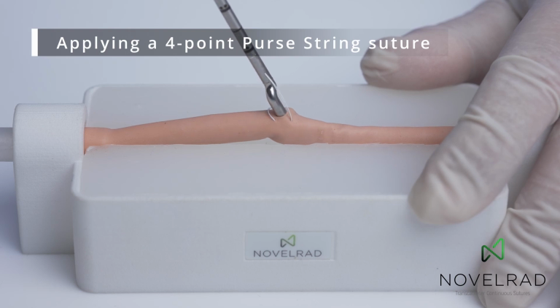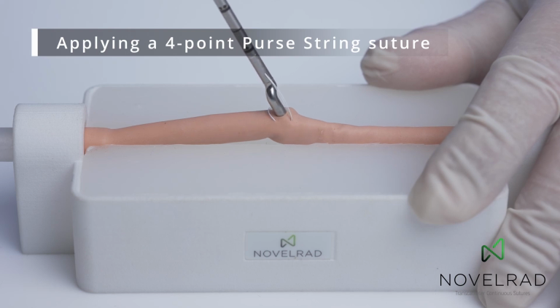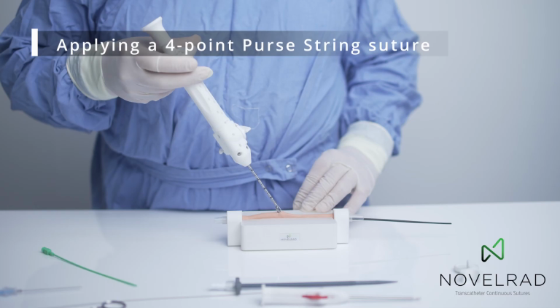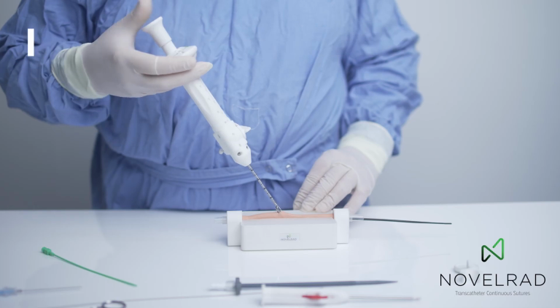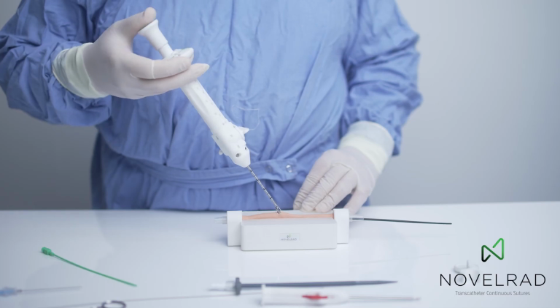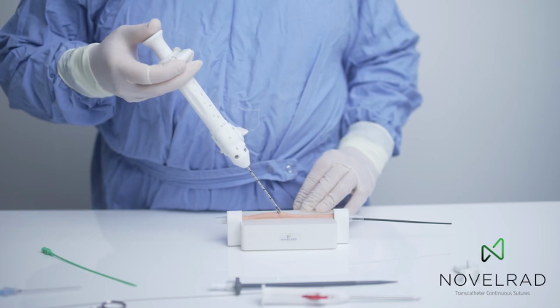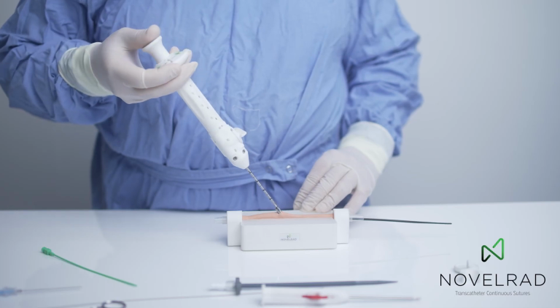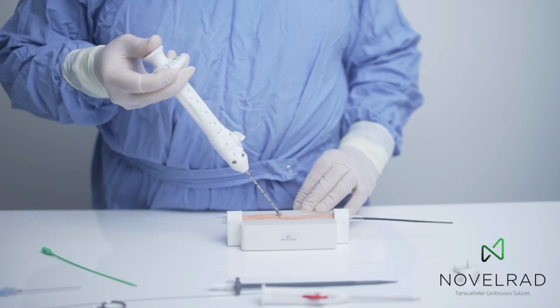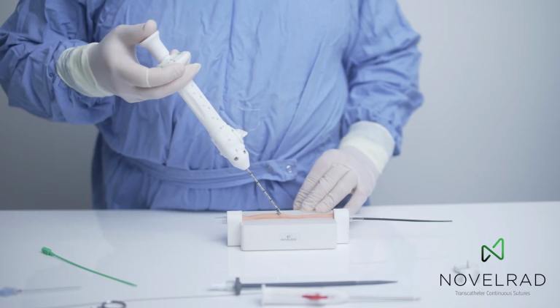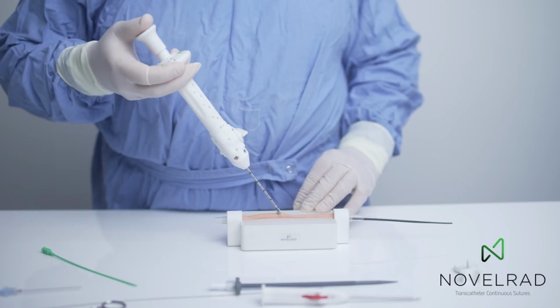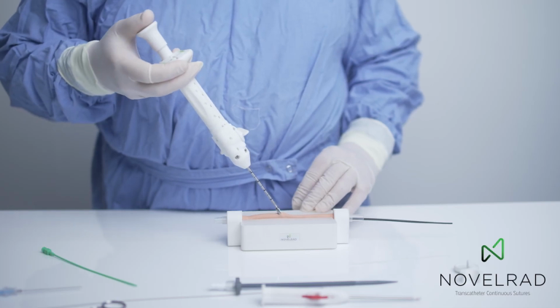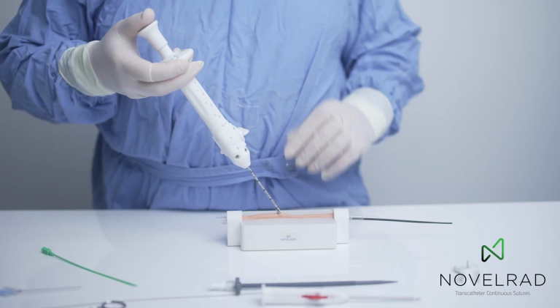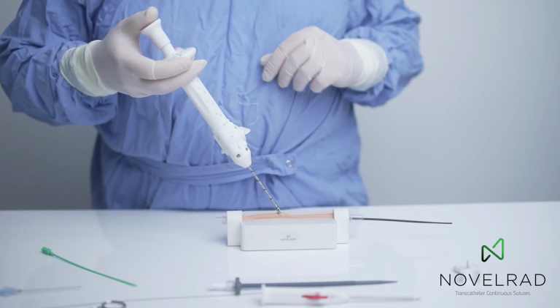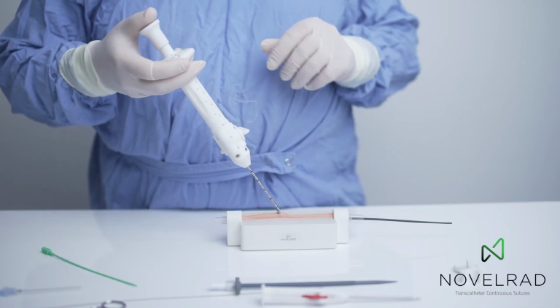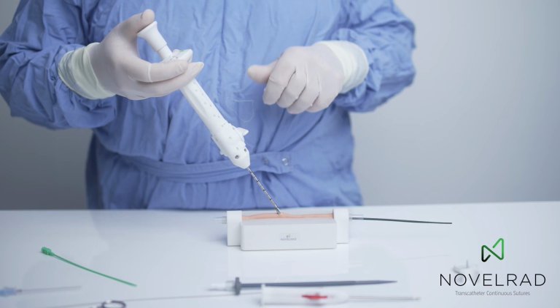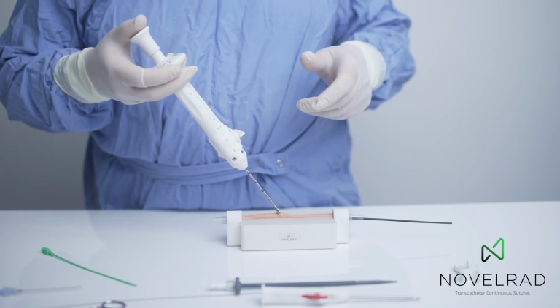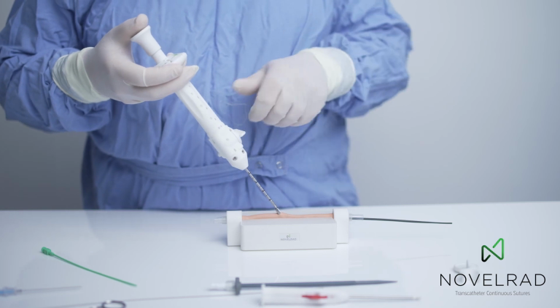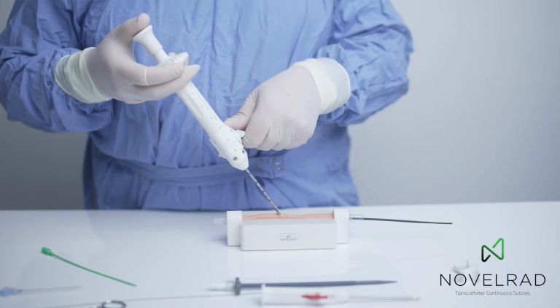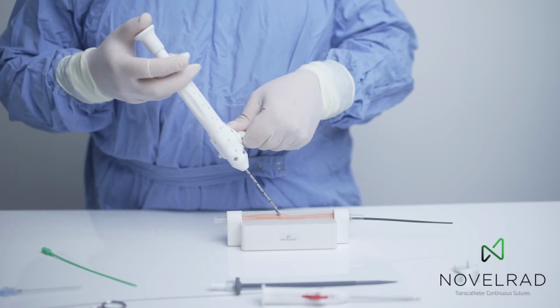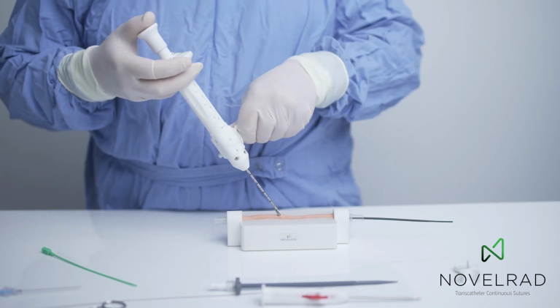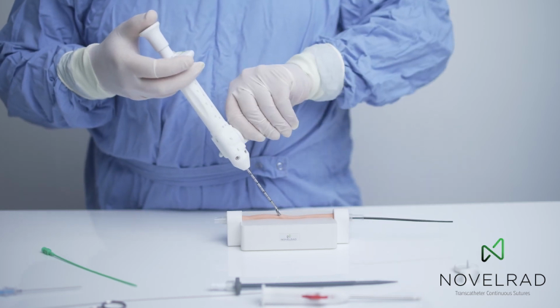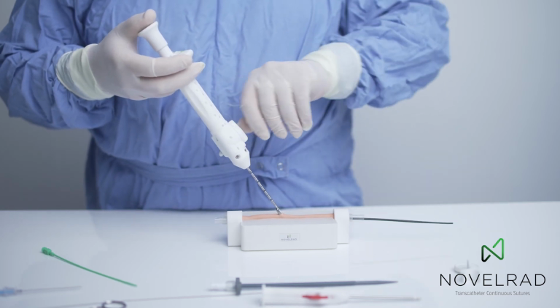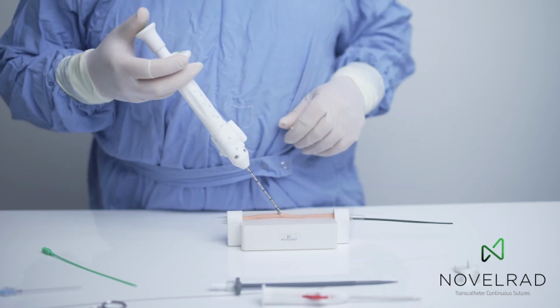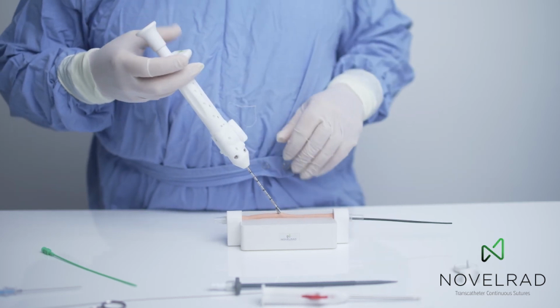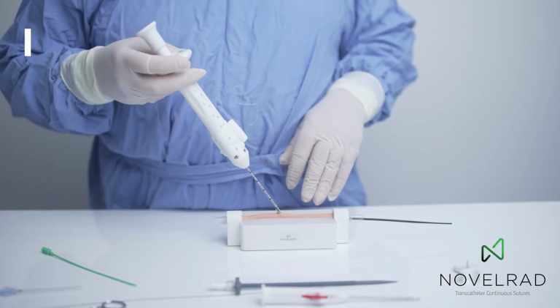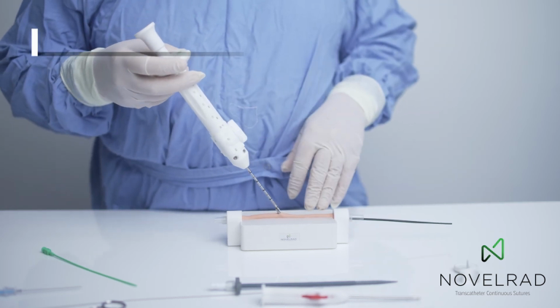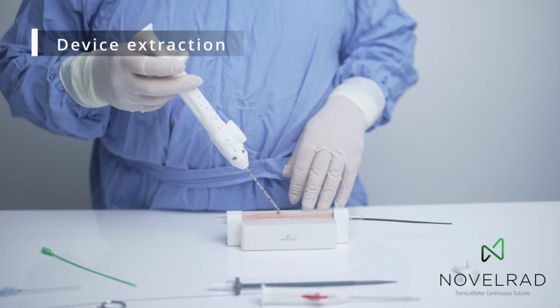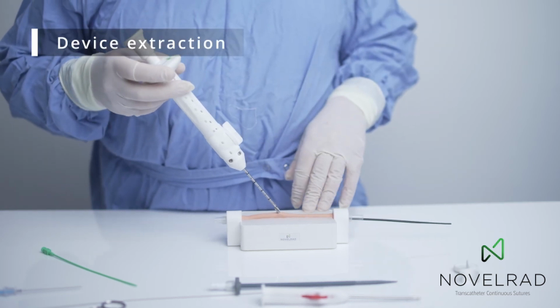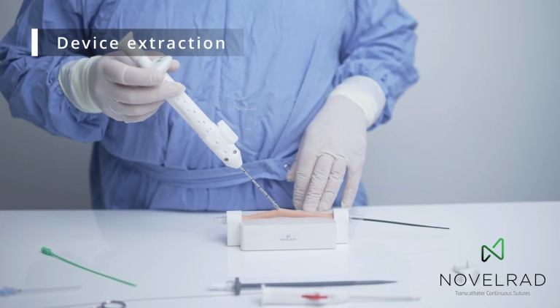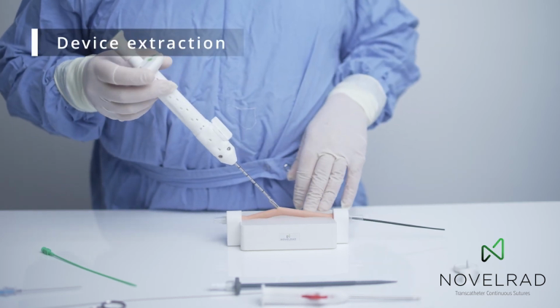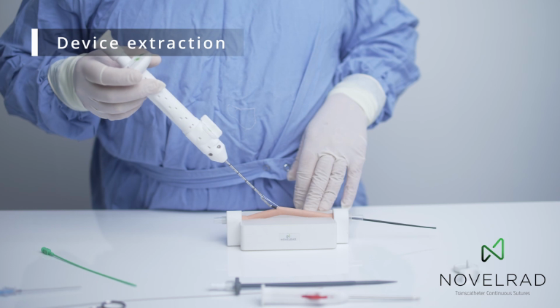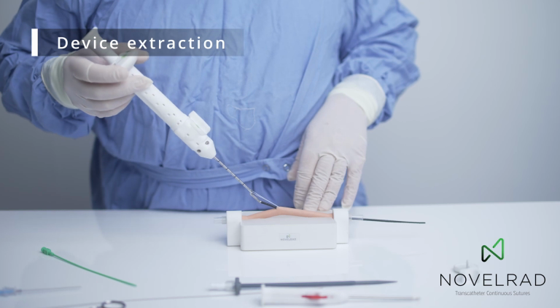Again, a click just to place the suture. And once that's done, we take the pocket out and remove the system.